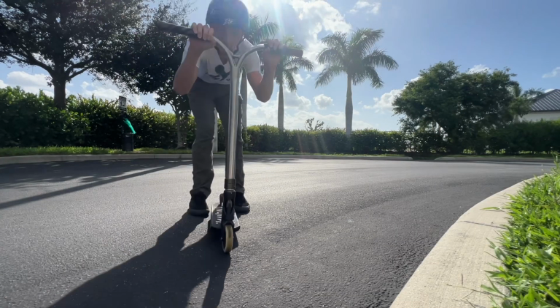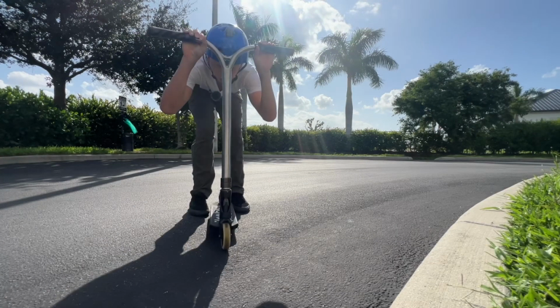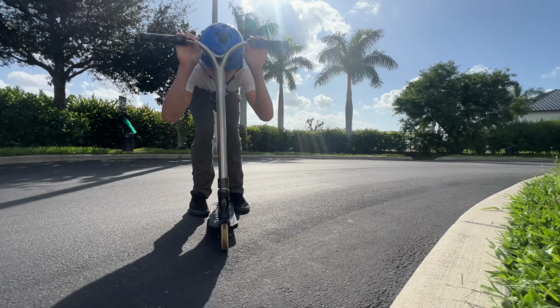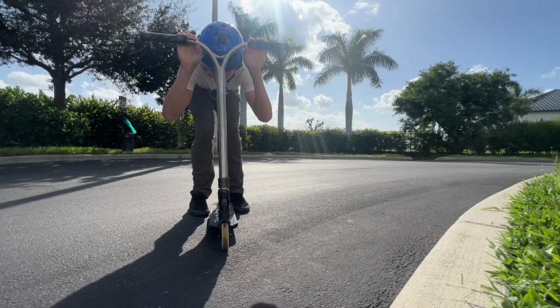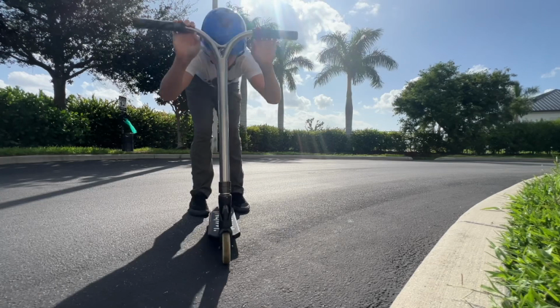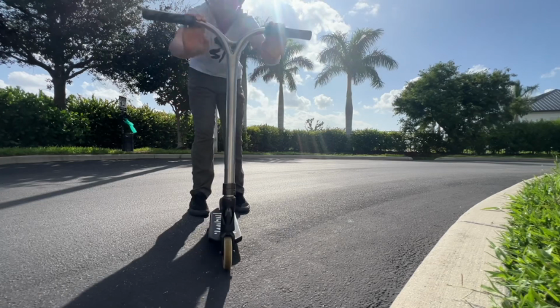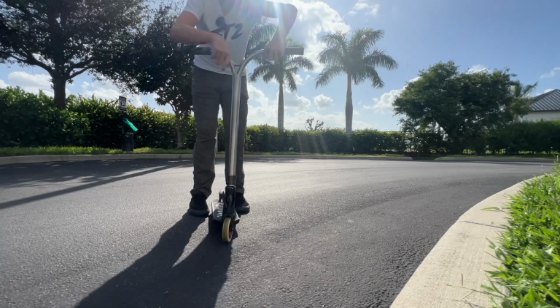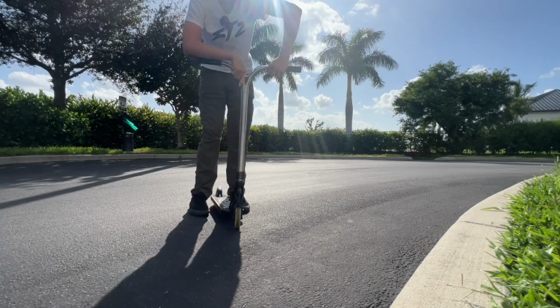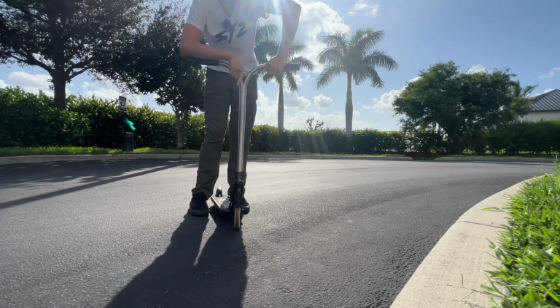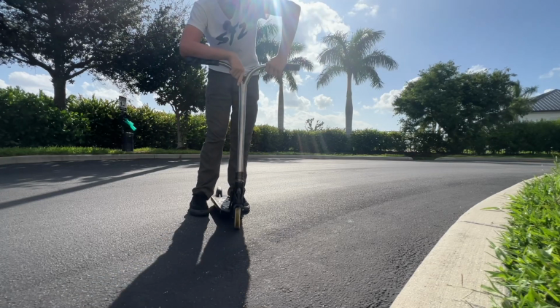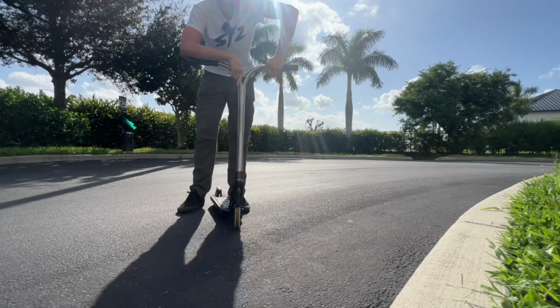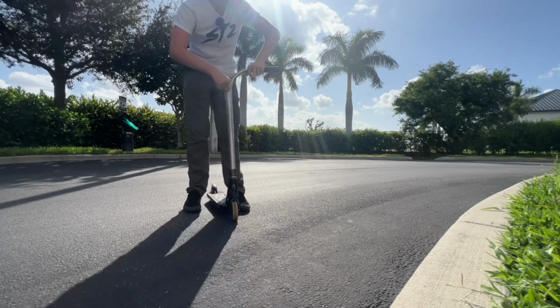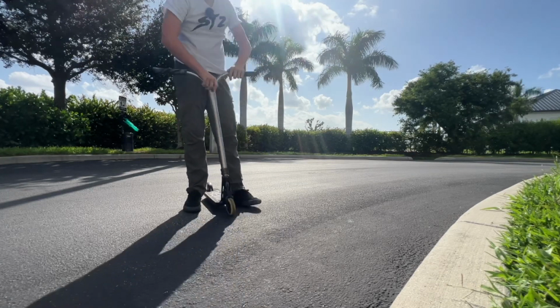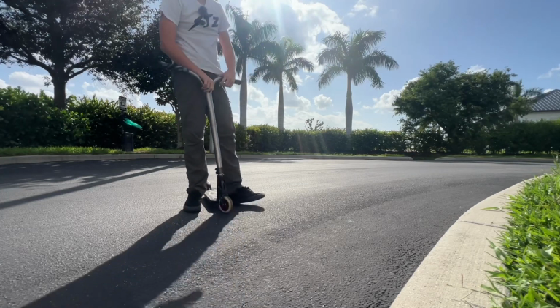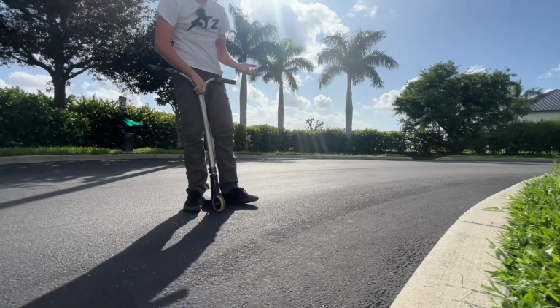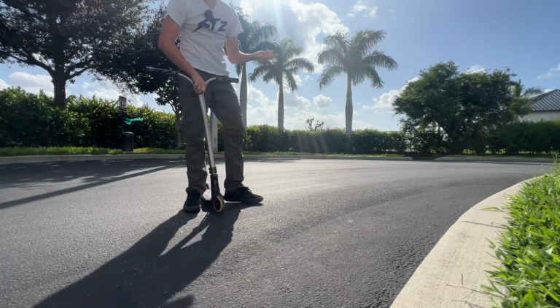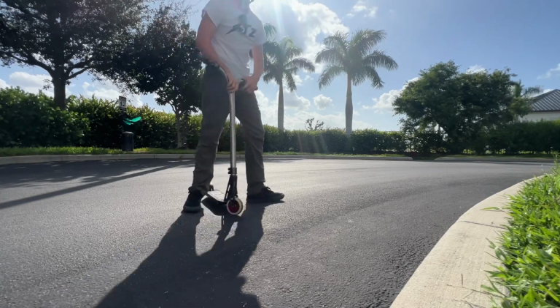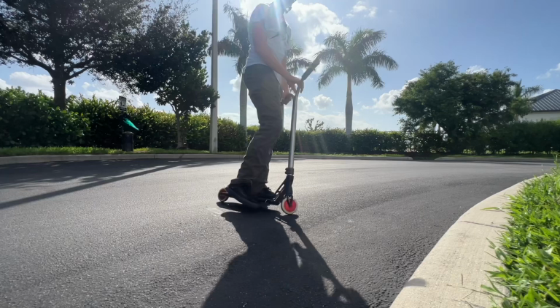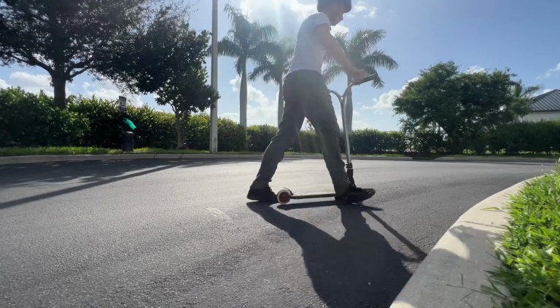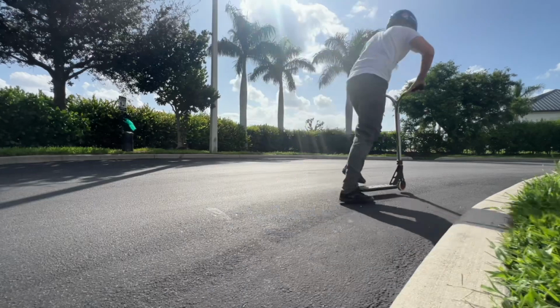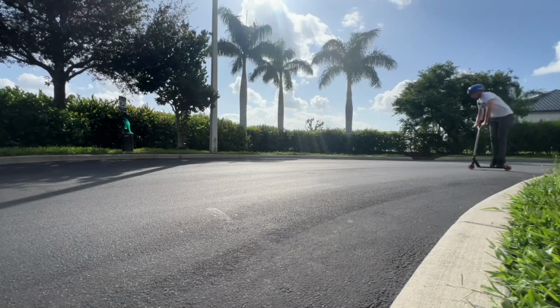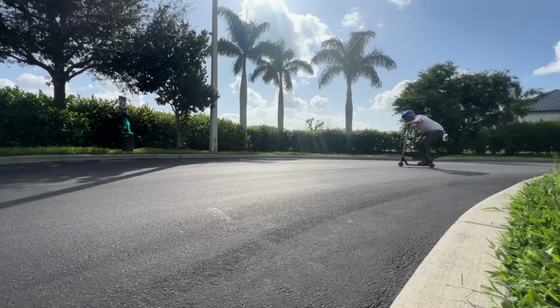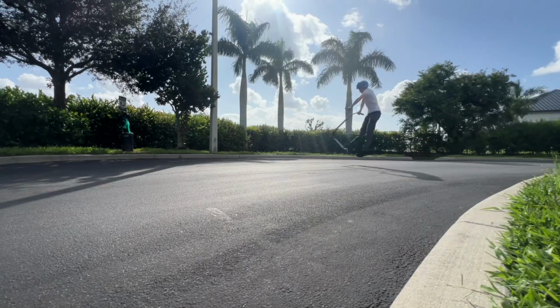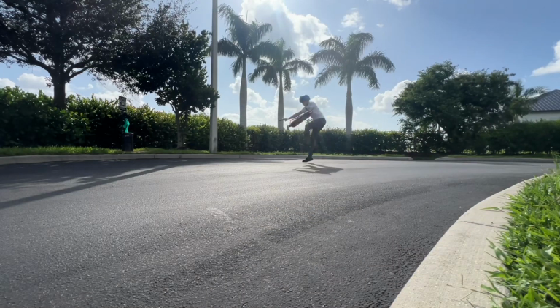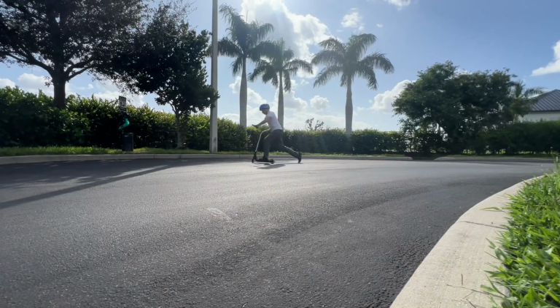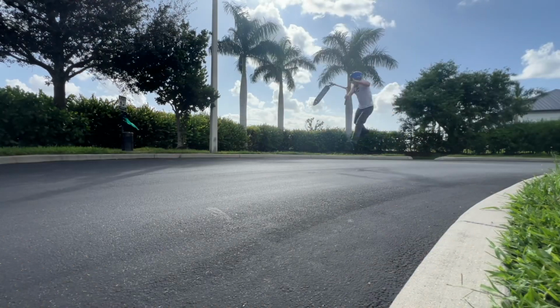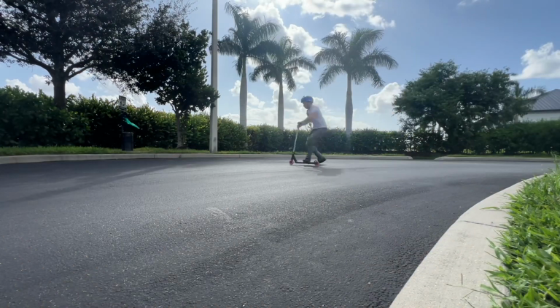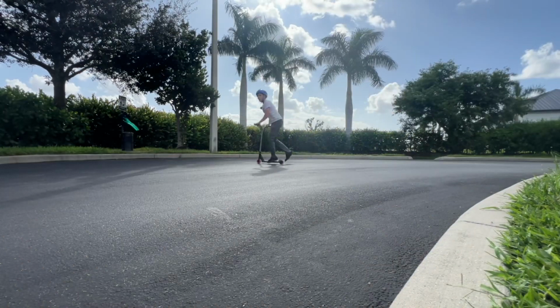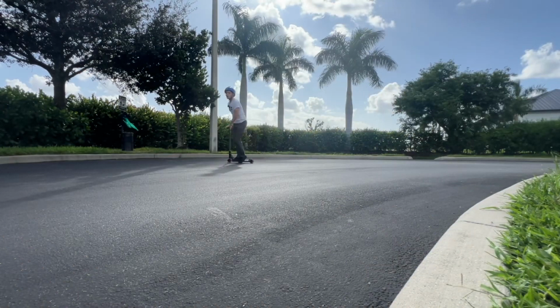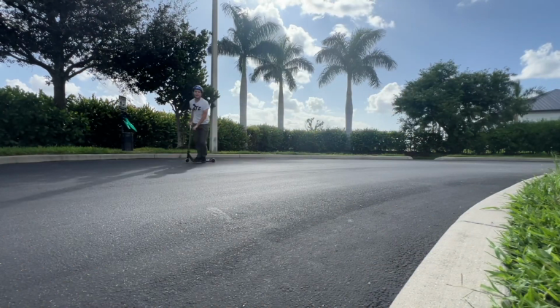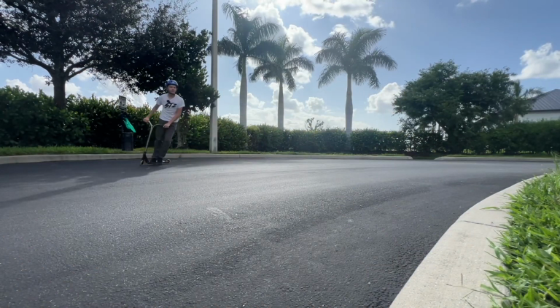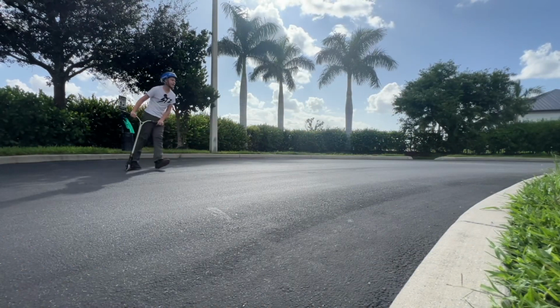We got one foot — that's good, but it's still going to need way more energy. Let's try it again. Oh my god, I'm right there.